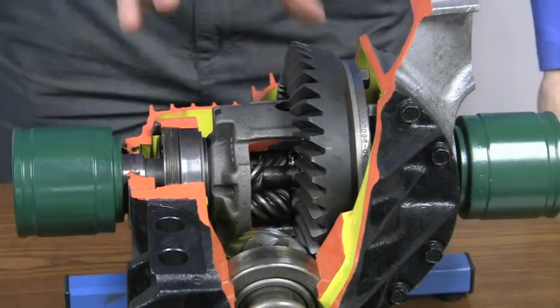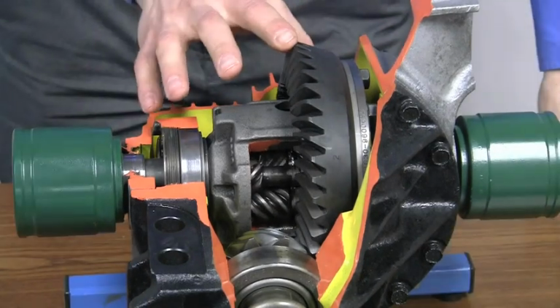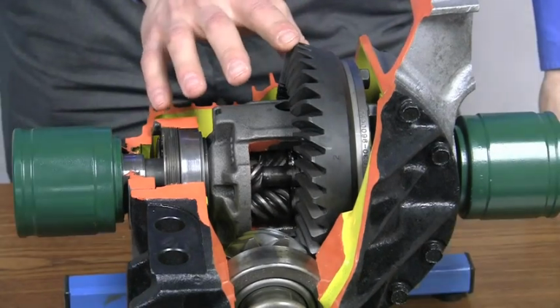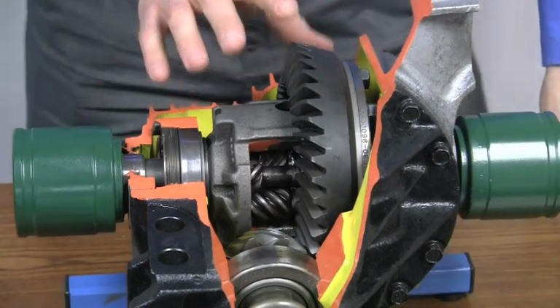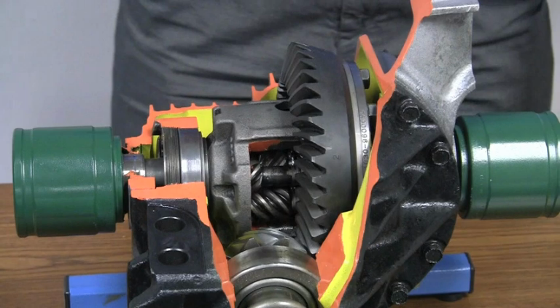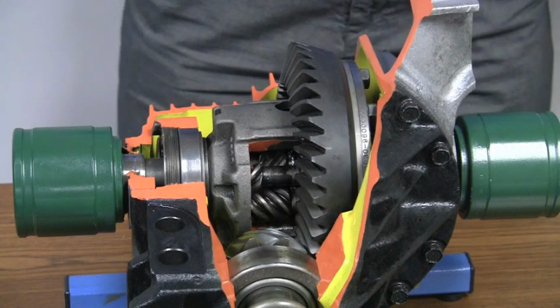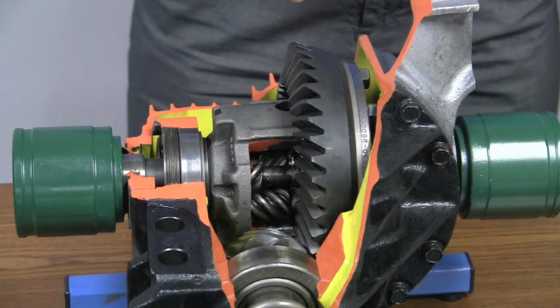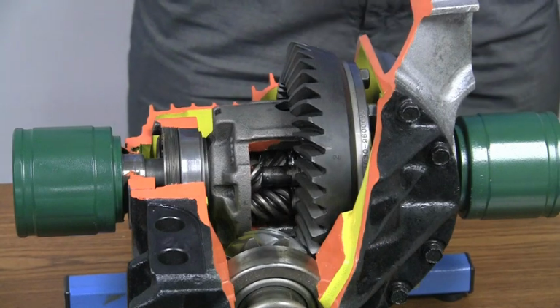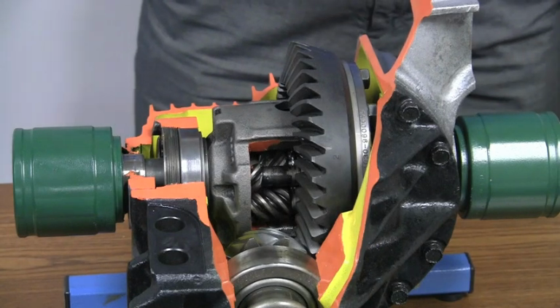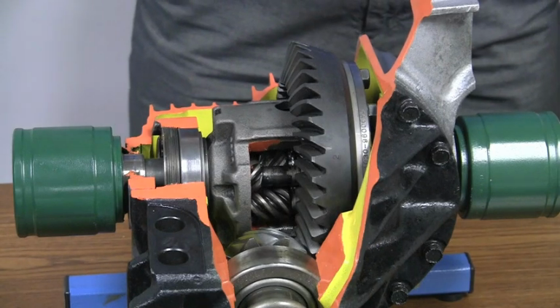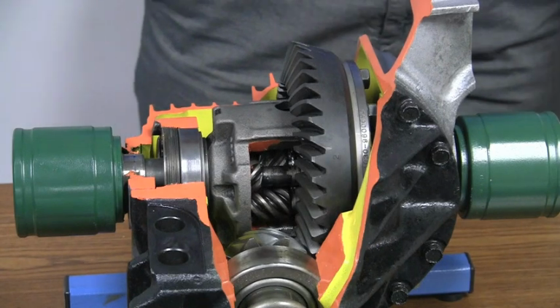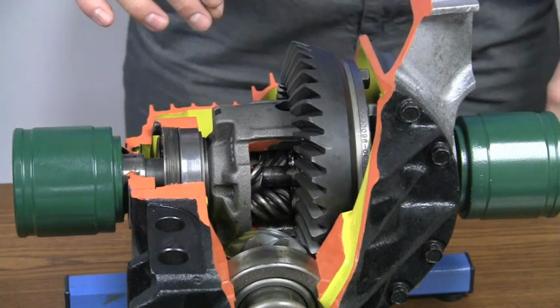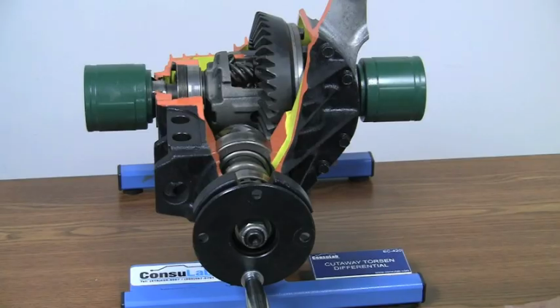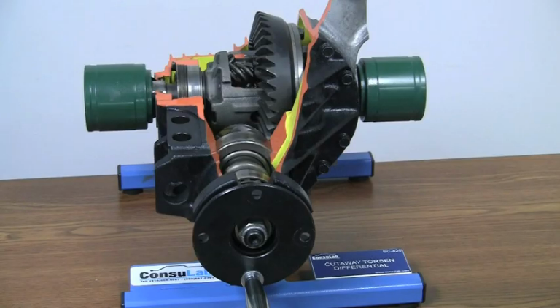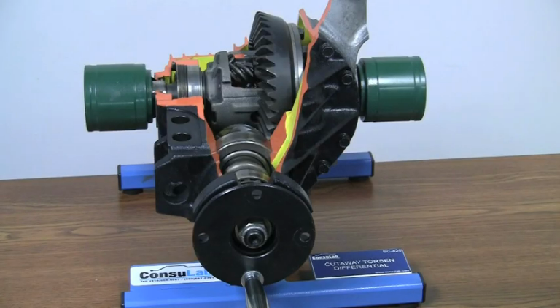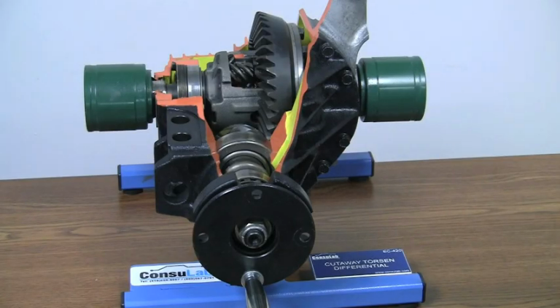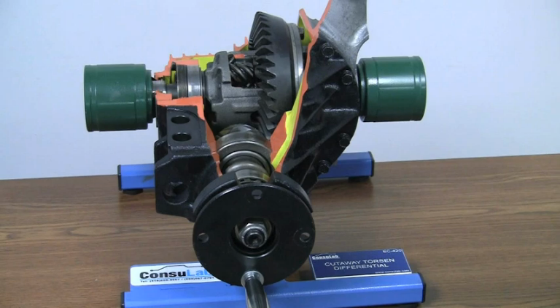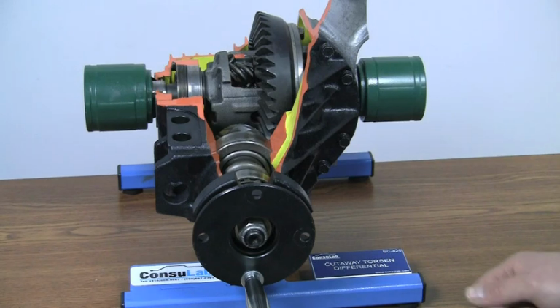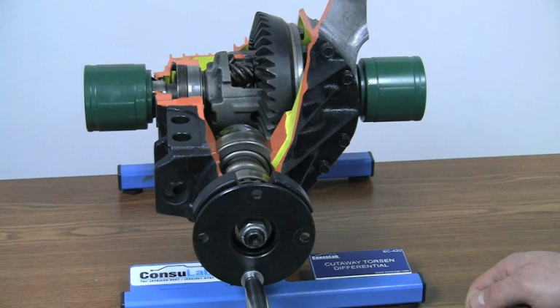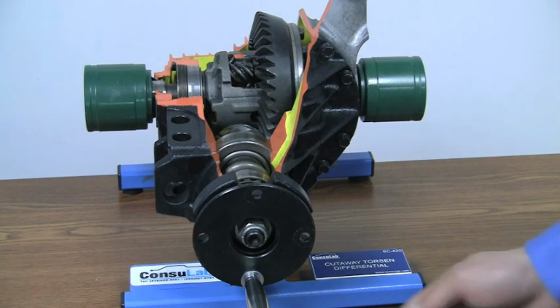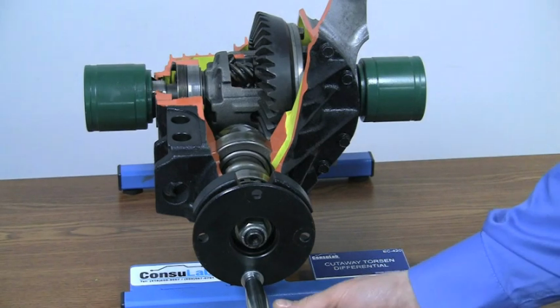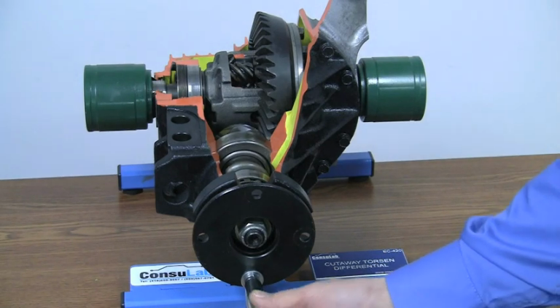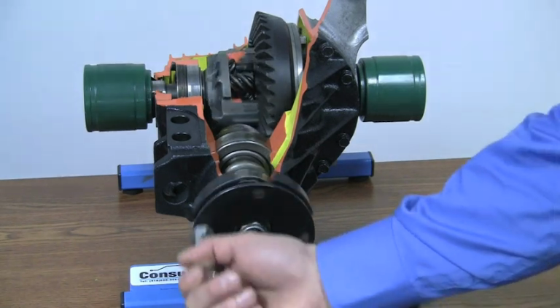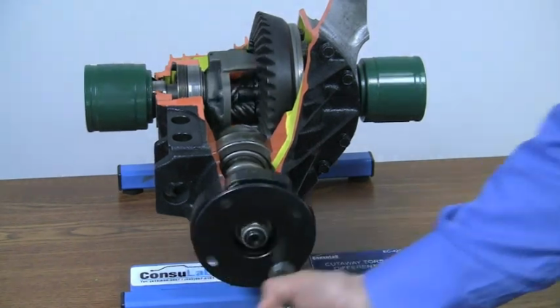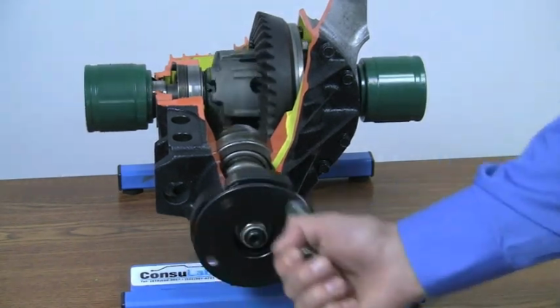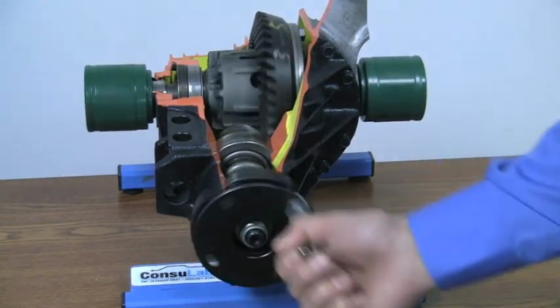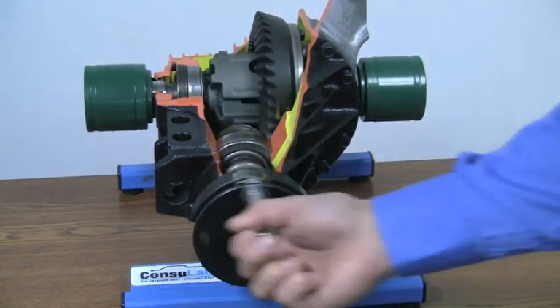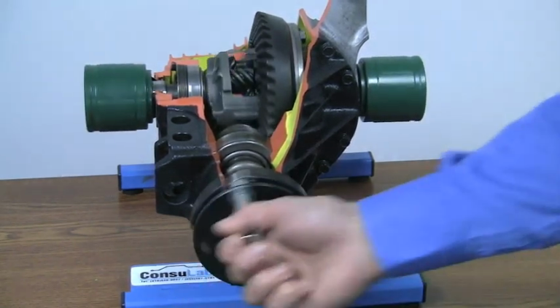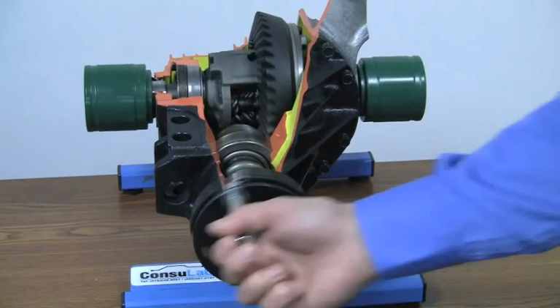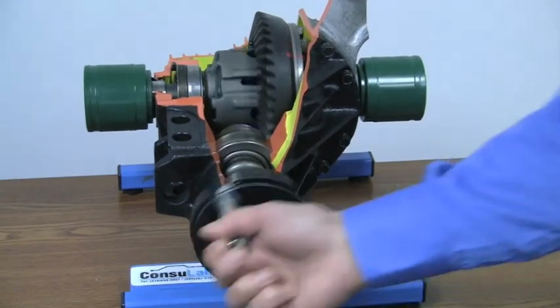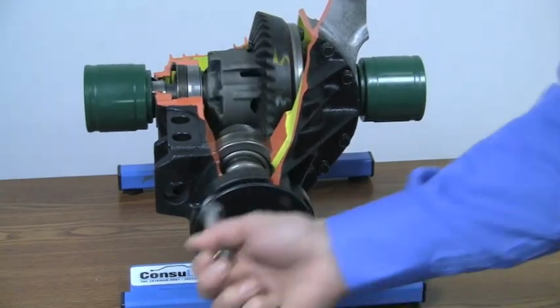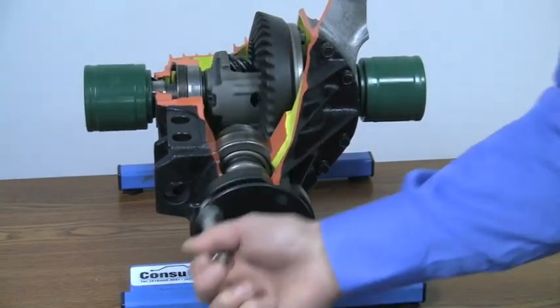Using this trainer, you can demonstrate to students the torque transfer. By turning the input to the pinion, we can make the differential rotate.